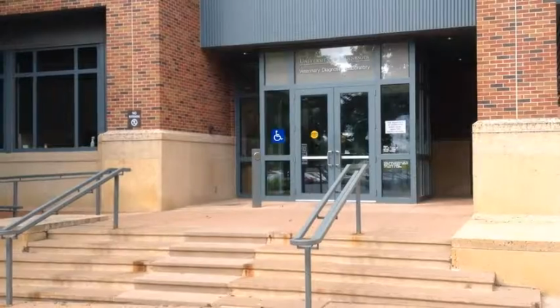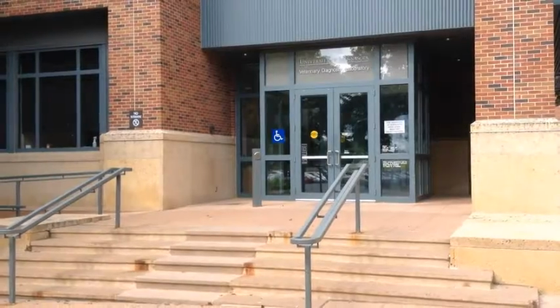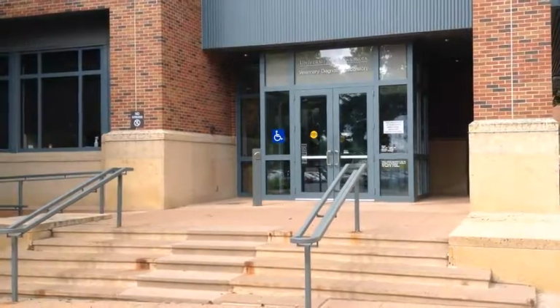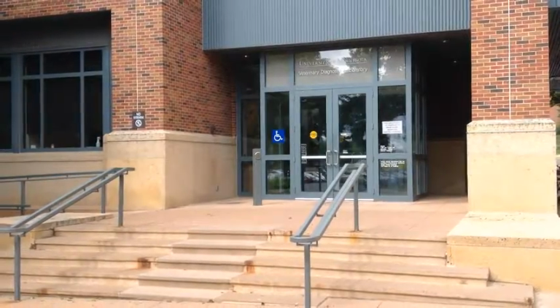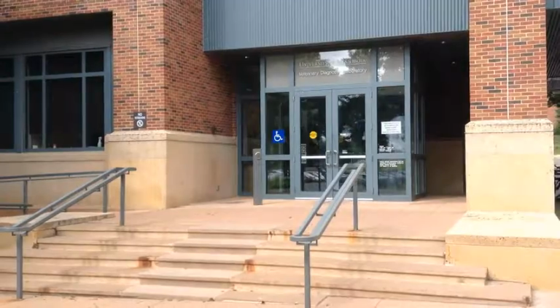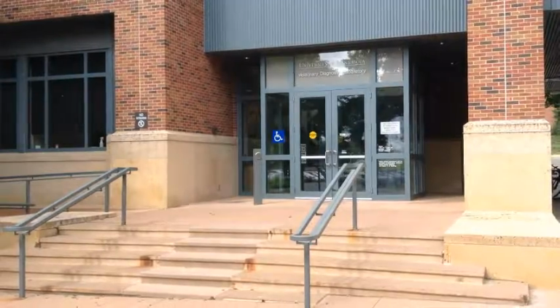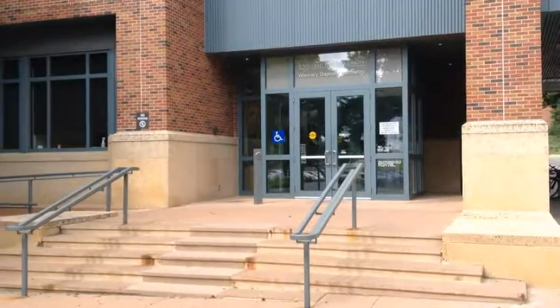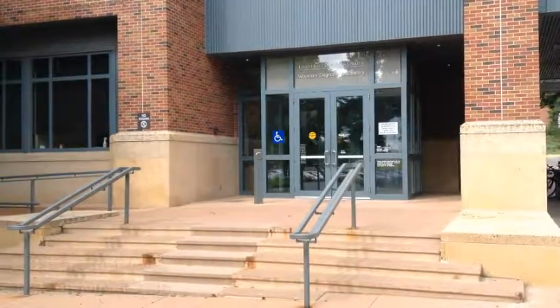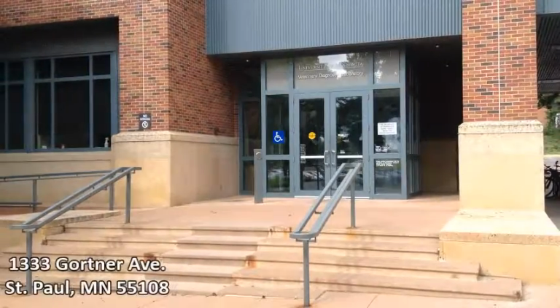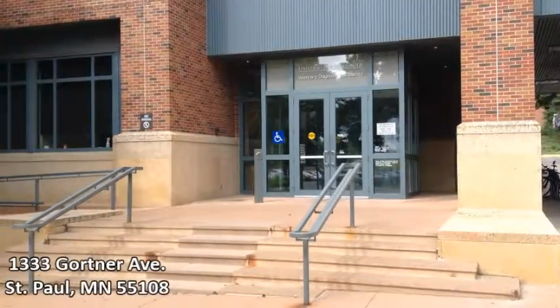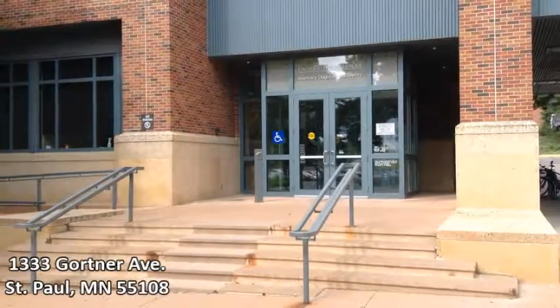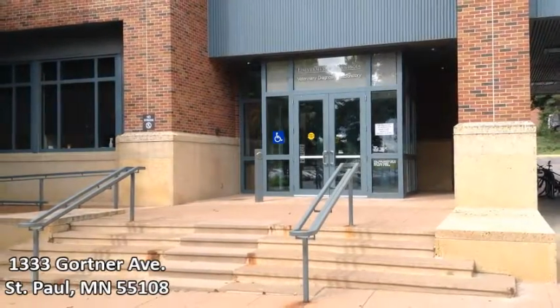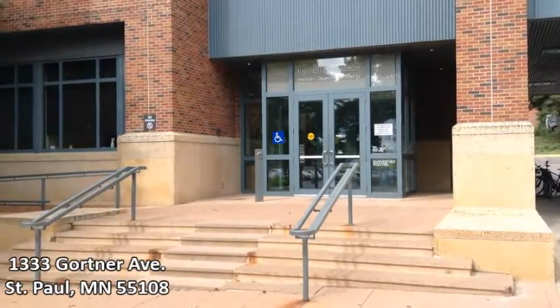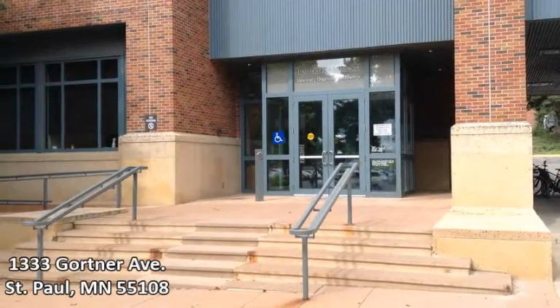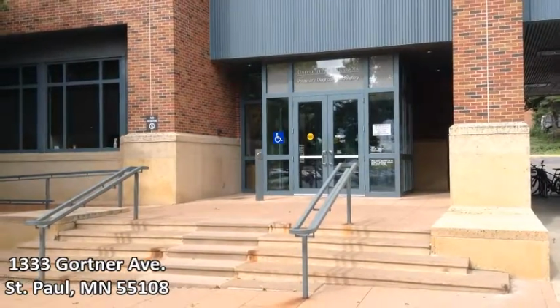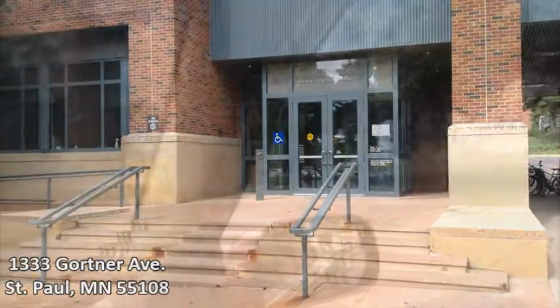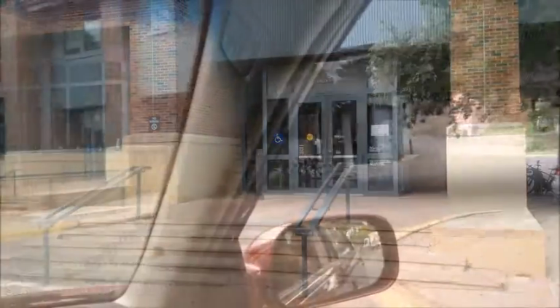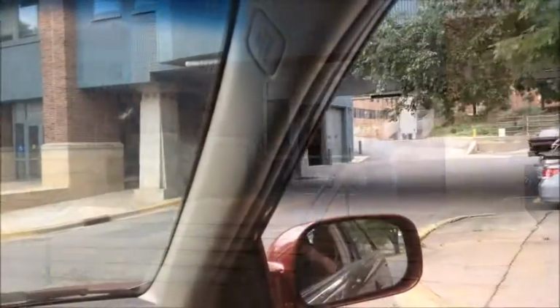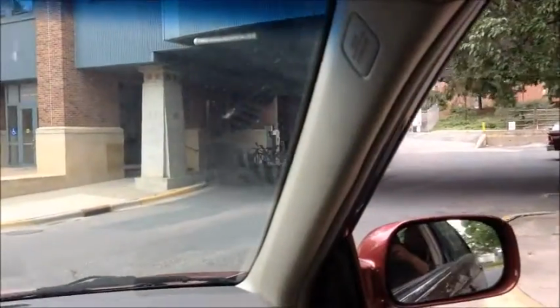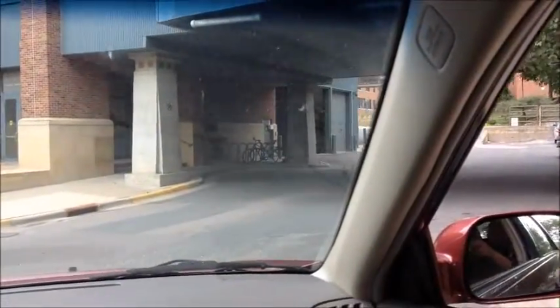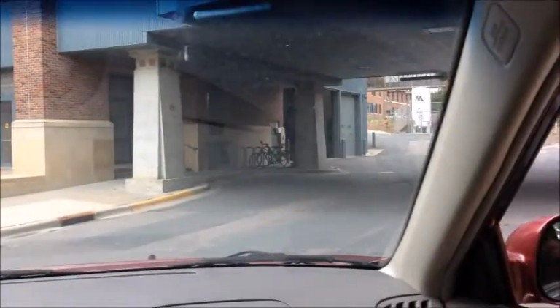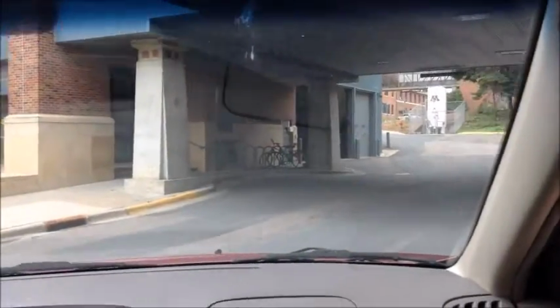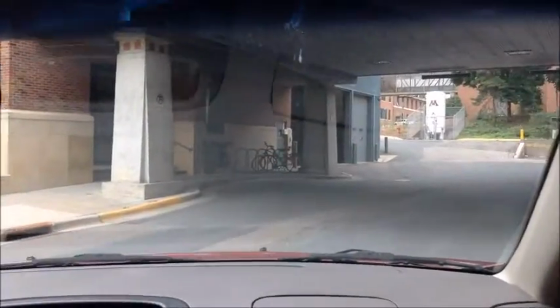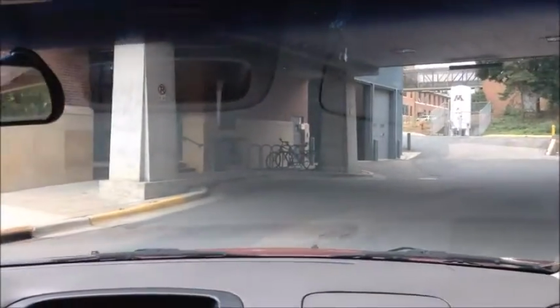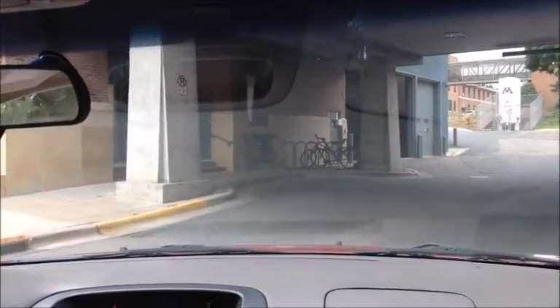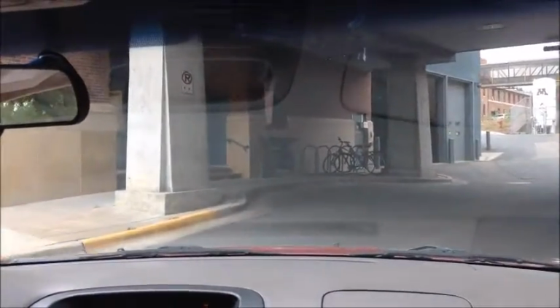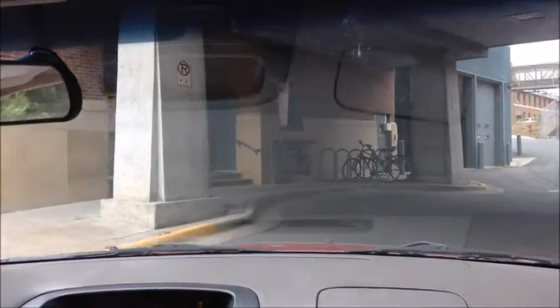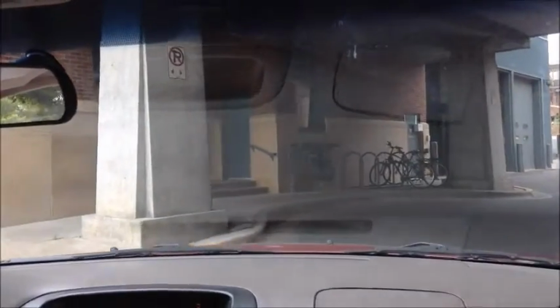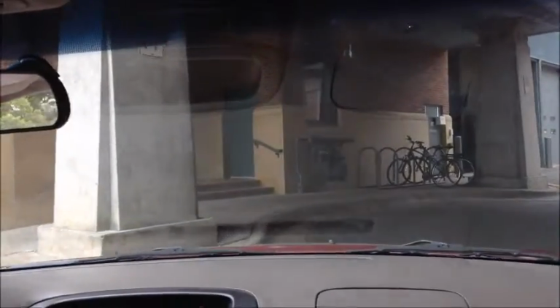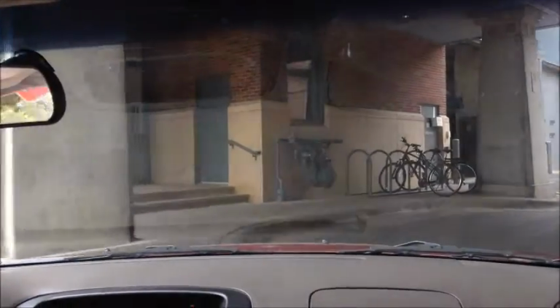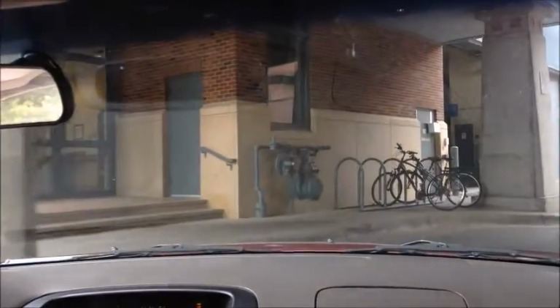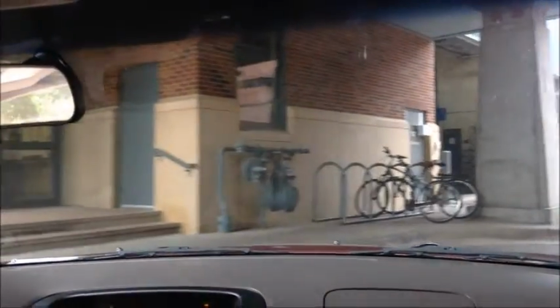The Veterinary Diagnostic Laboratory is located at 1333 Gortner Avenue on the St. Paul campus of the University of Minnesota. Short-term parking for drop-off of diagnostic specimens is available just outside the laboratory.